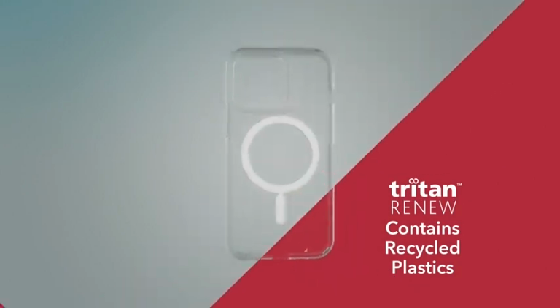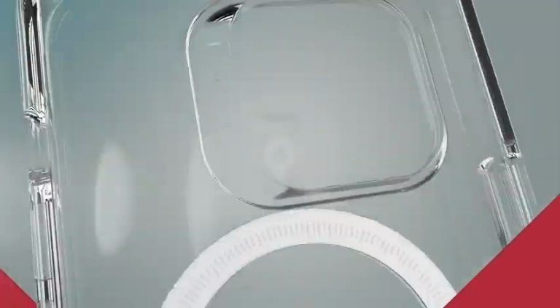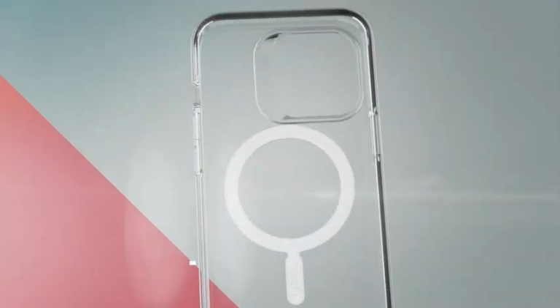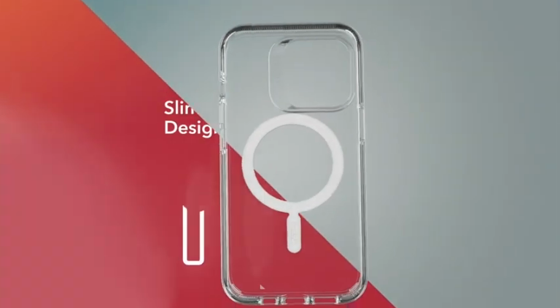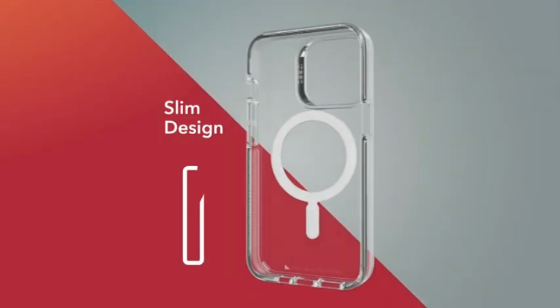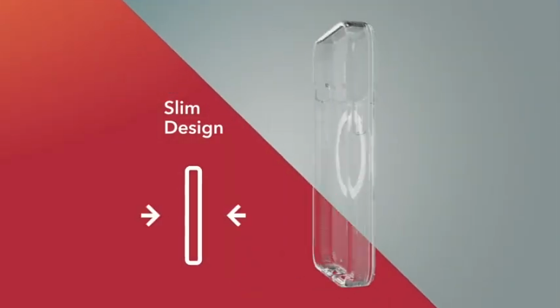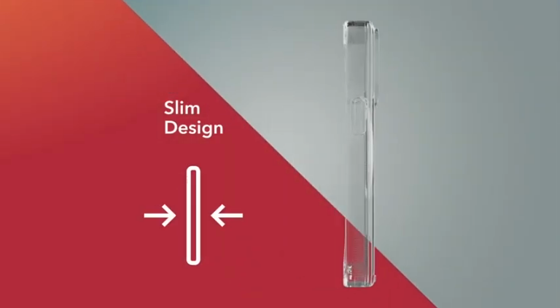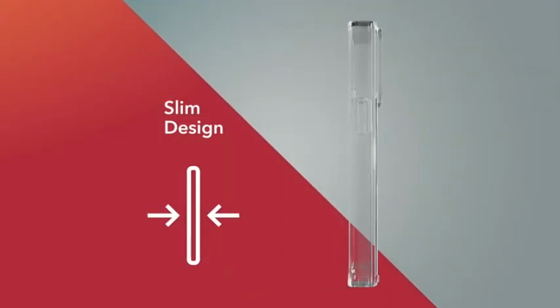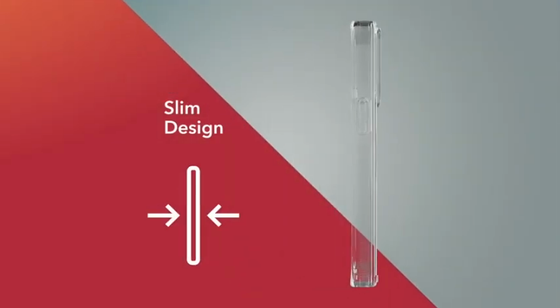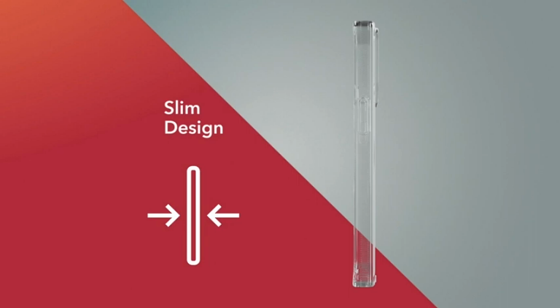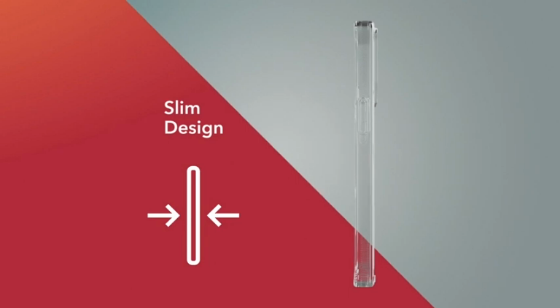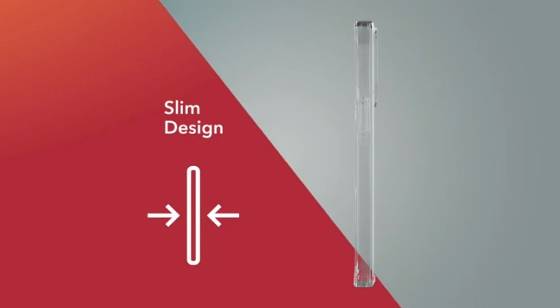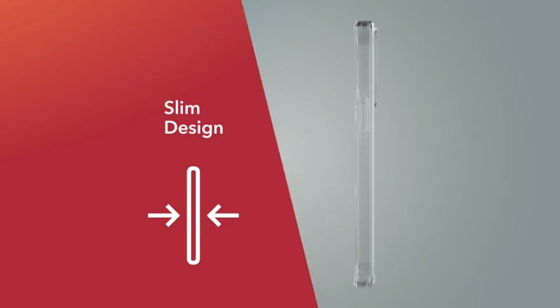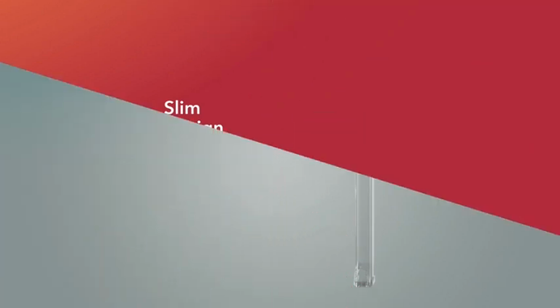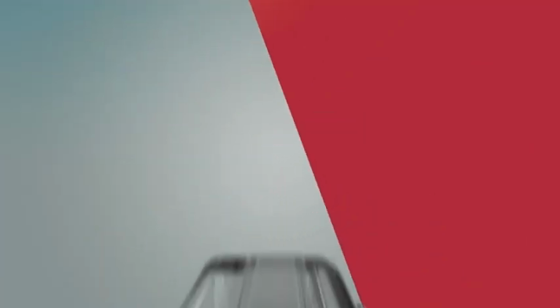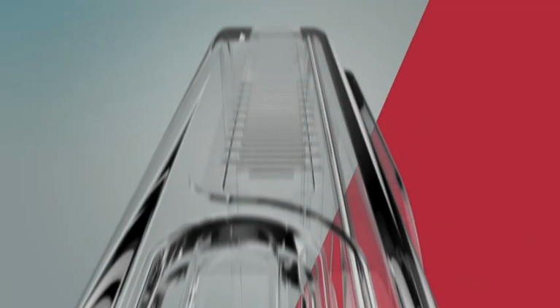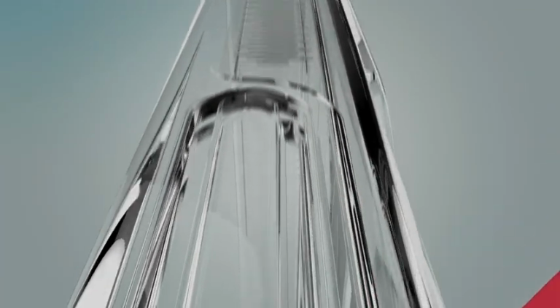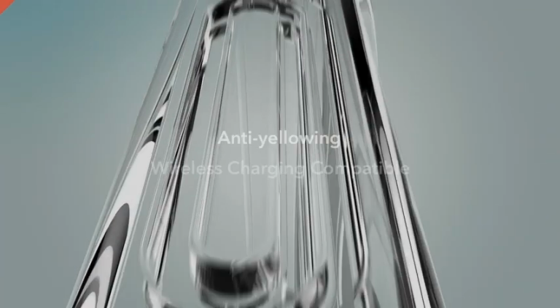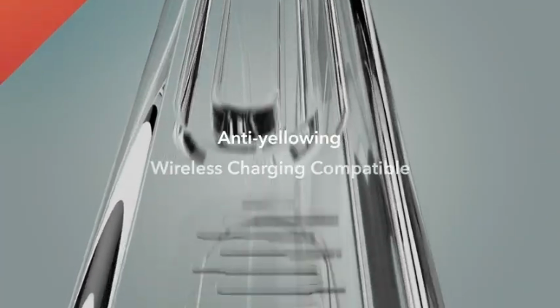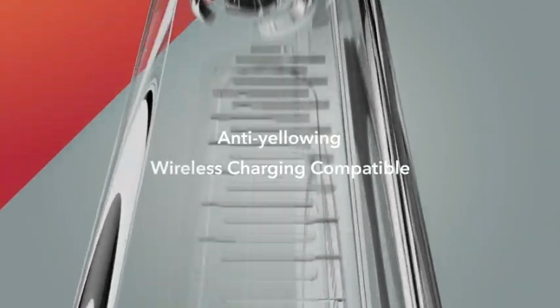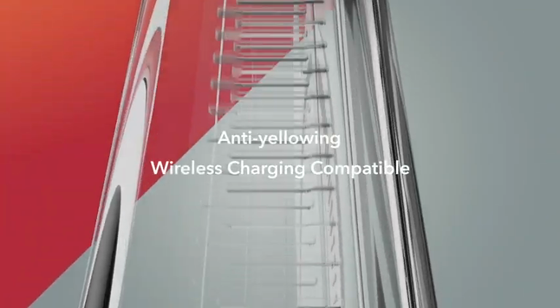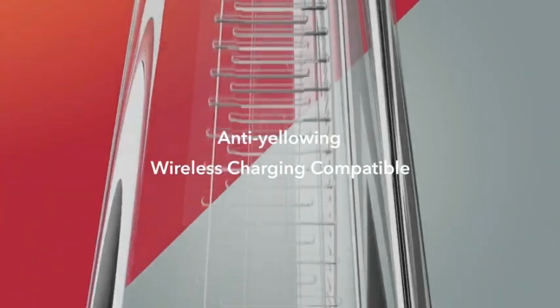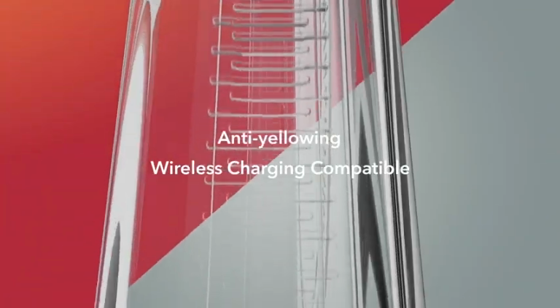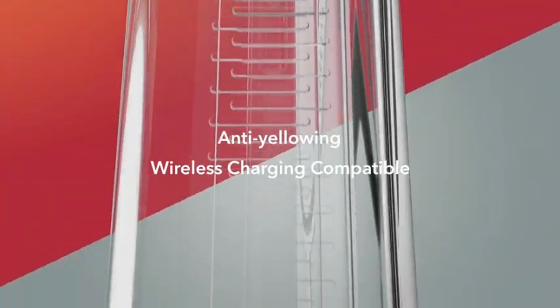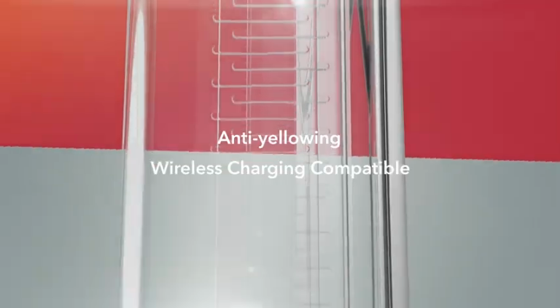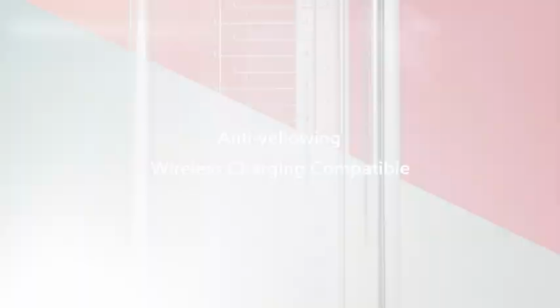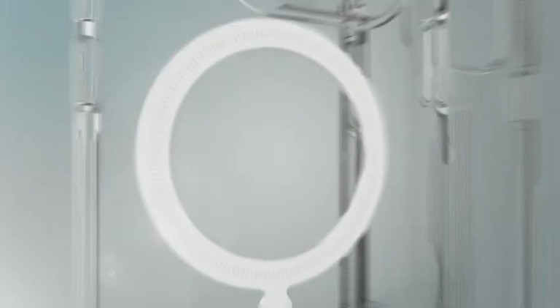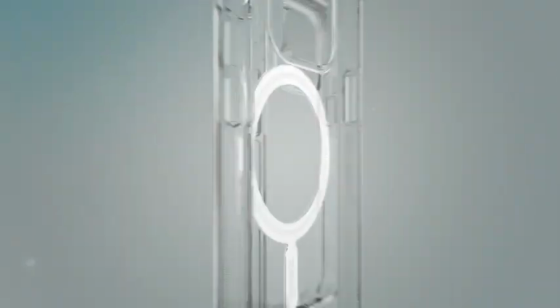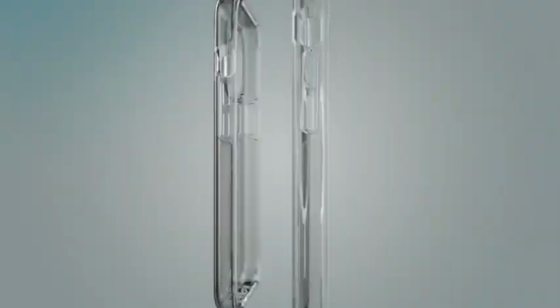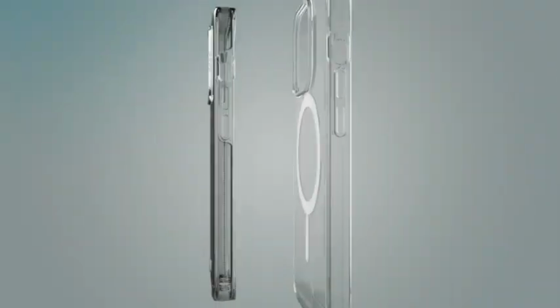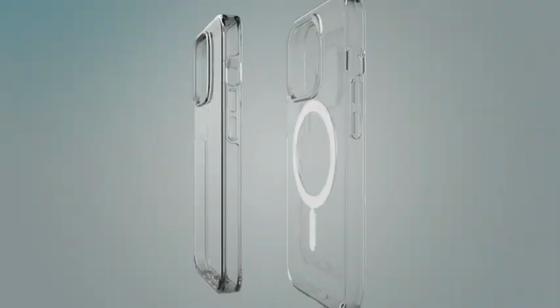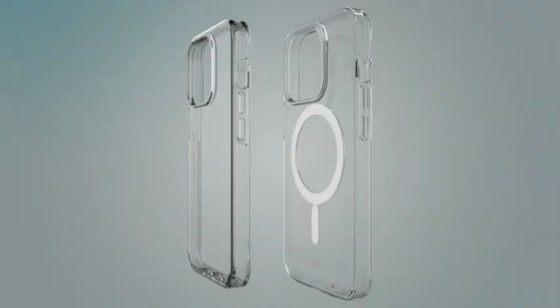Precision cutouts provide easy access to all buttons and ports. What's more, the case is designed to work with Apple's MagSafe charging system. It has magnets in the case, so the charger snaps into place and aligns perfectly for fast wireless charging.